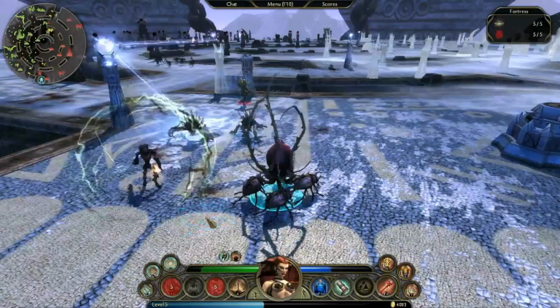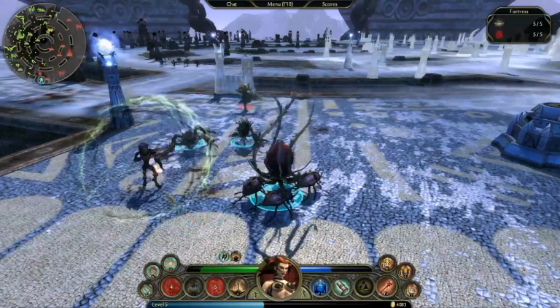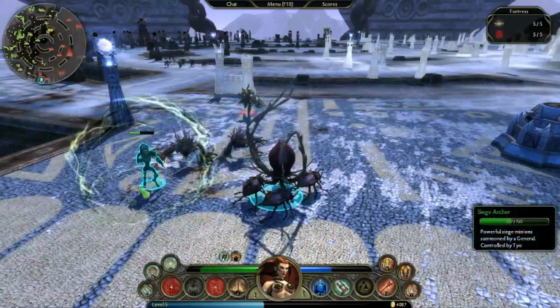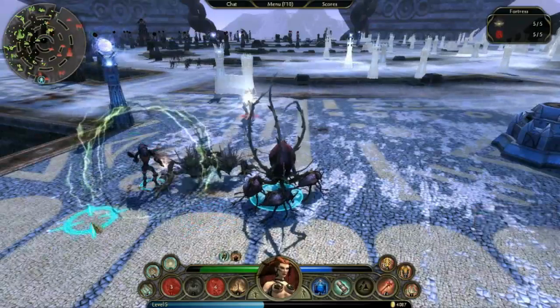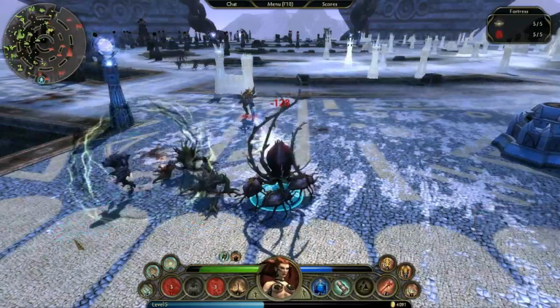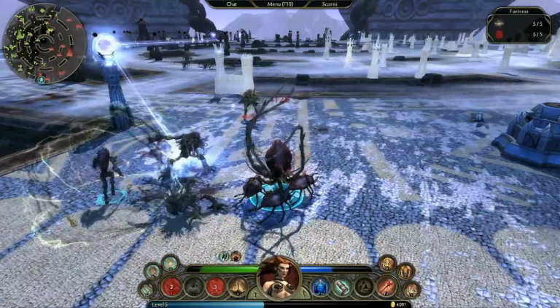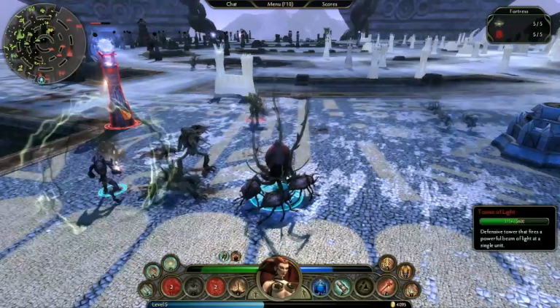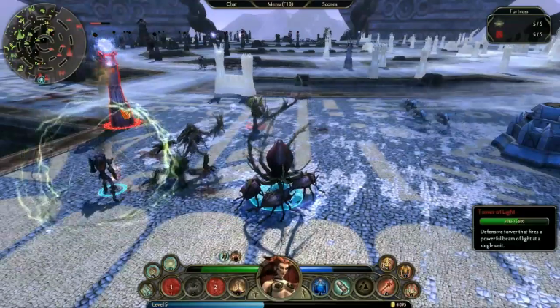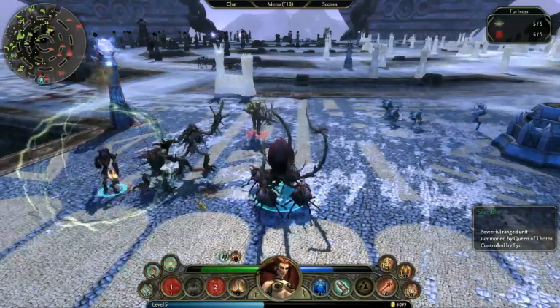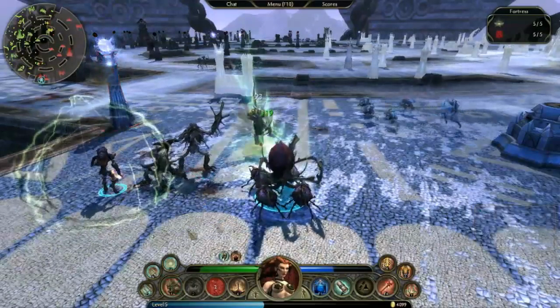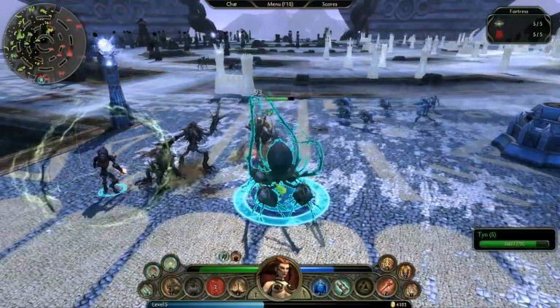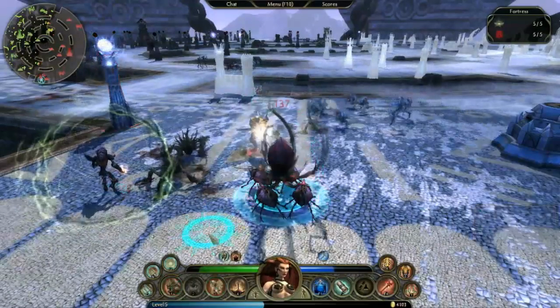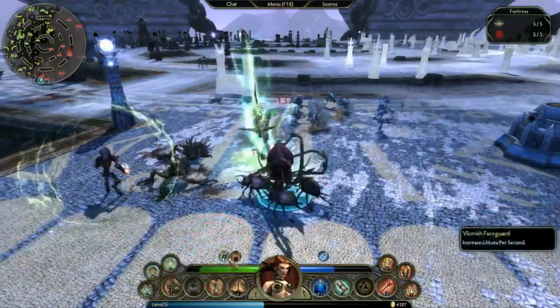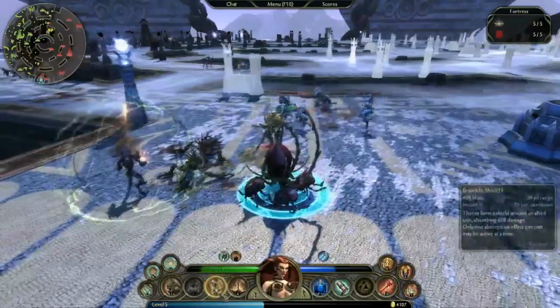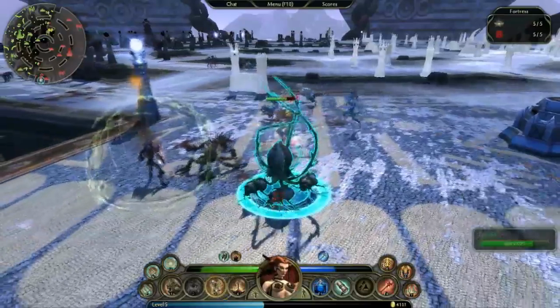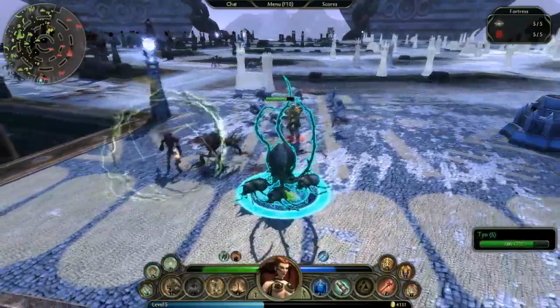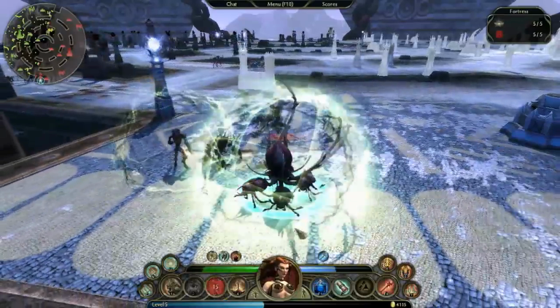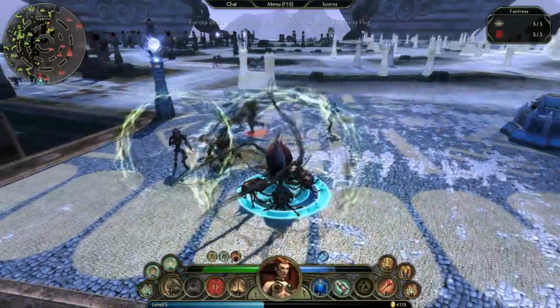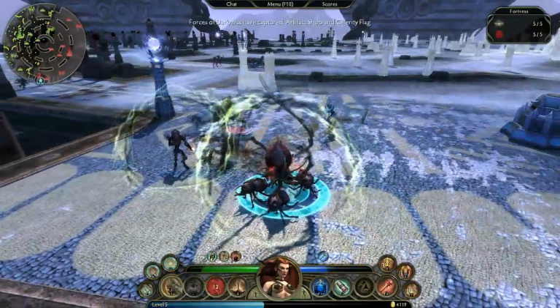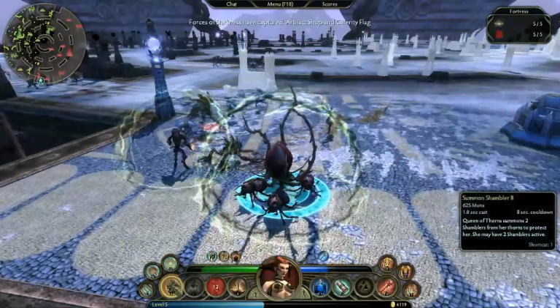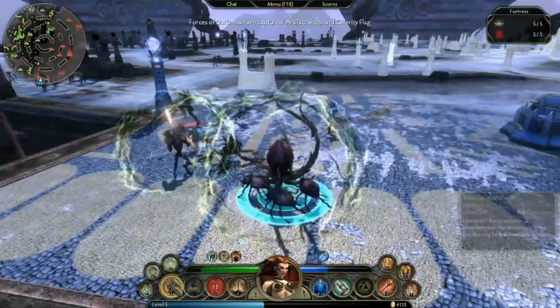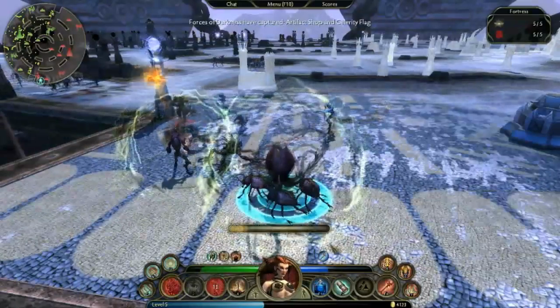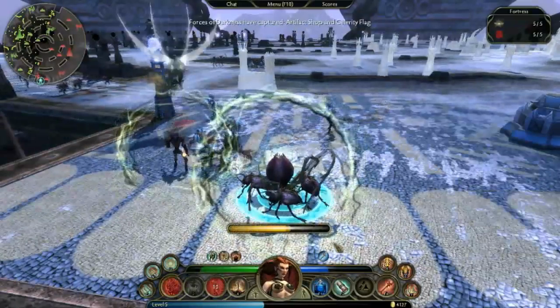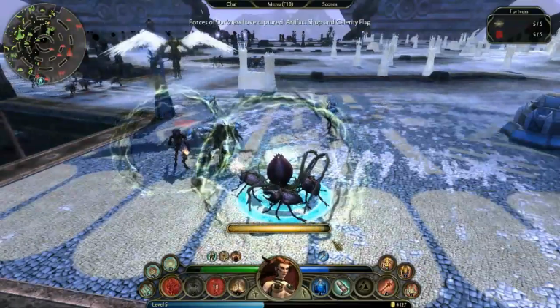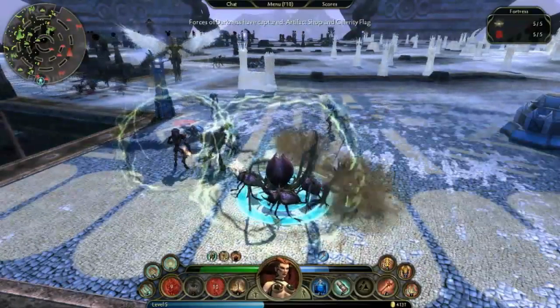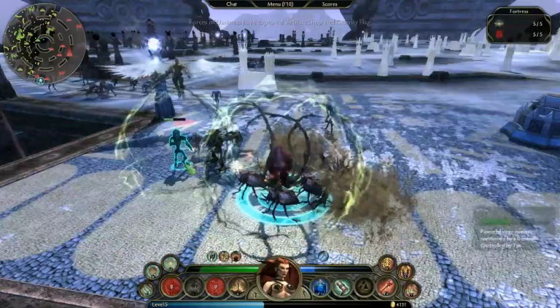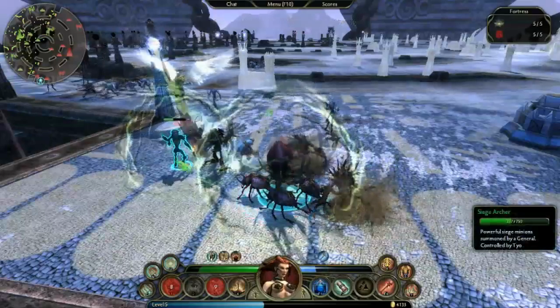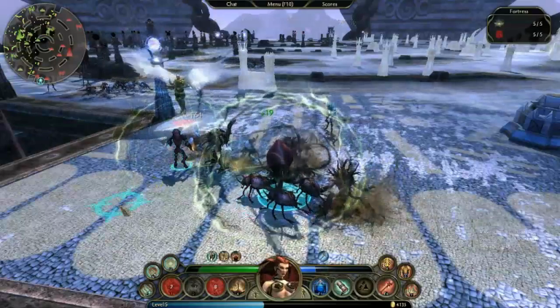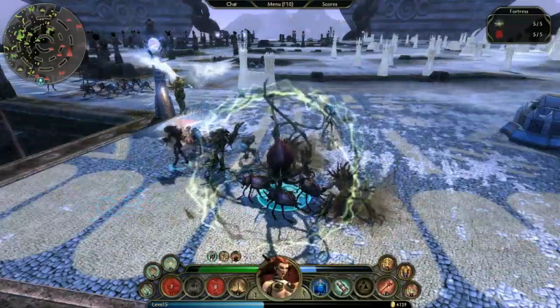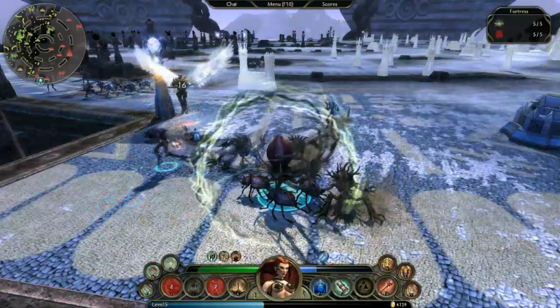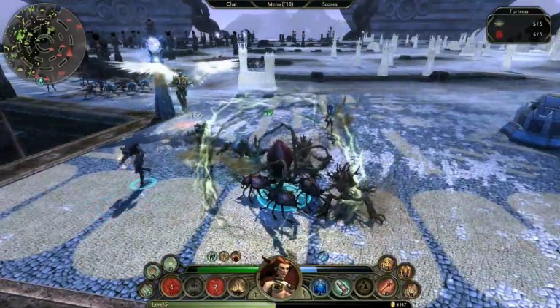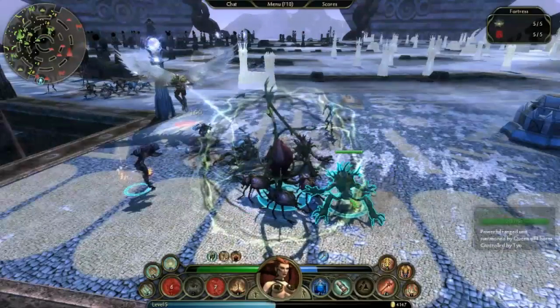By default, summoned minions follow your General around and help attack targets you are attacking, or if they're Priests, they heal and protect nearby units. However, if you want to take a more active hand in controlling your army, you can select individual minions and order them just like you would your Demigod.